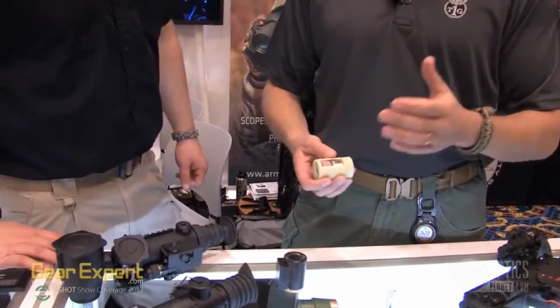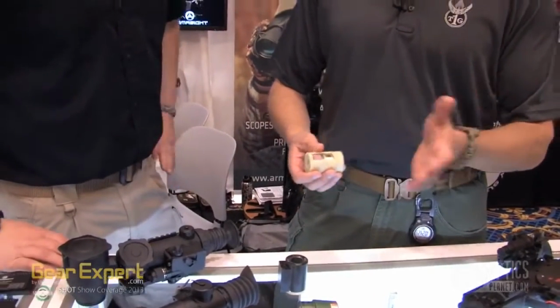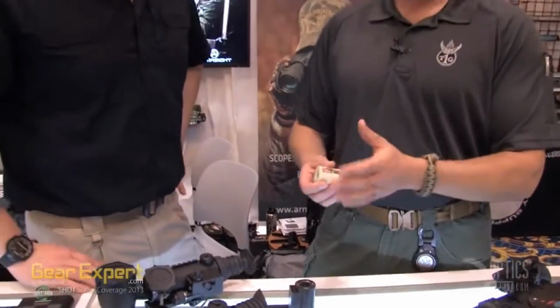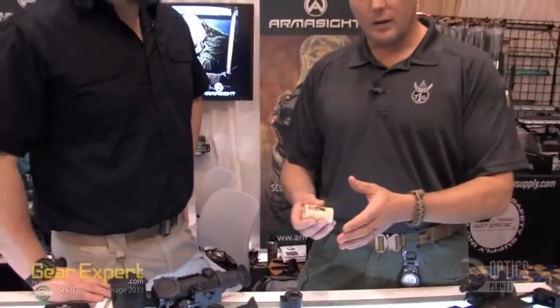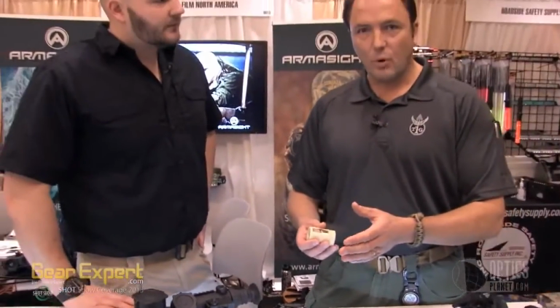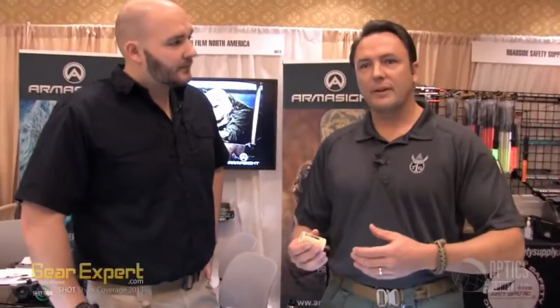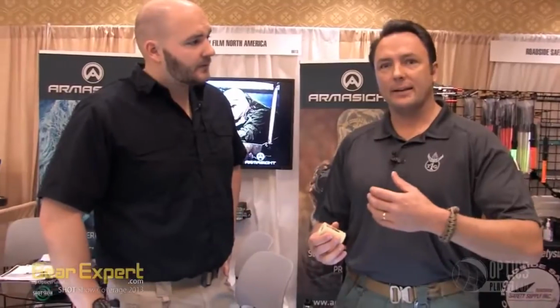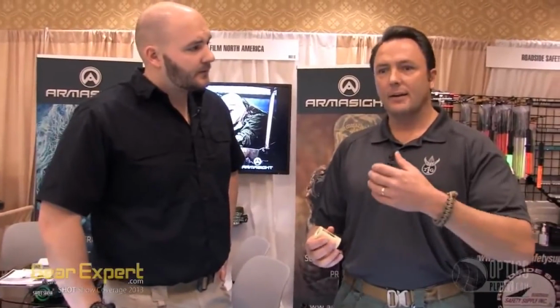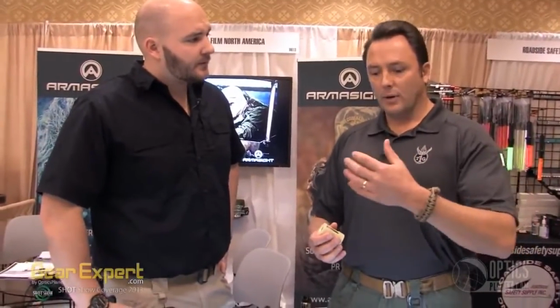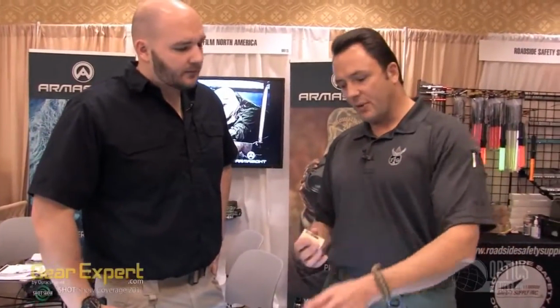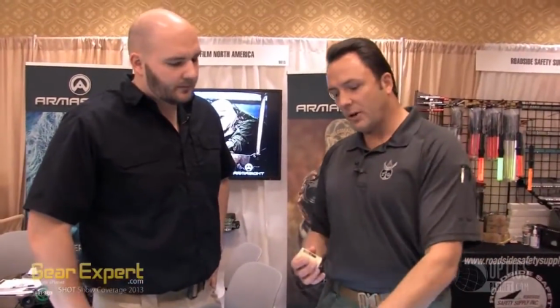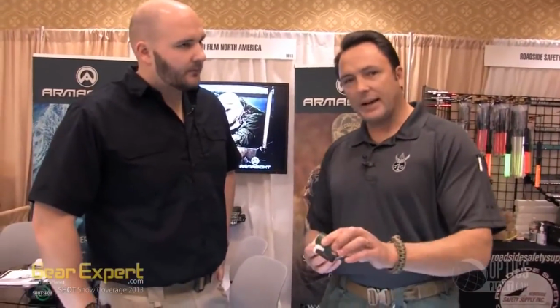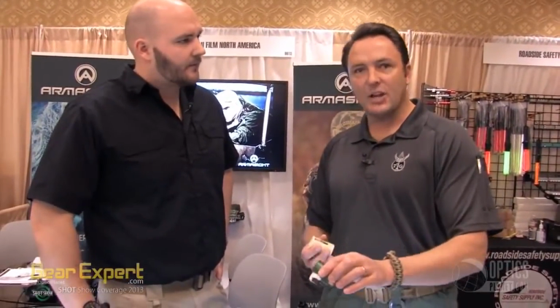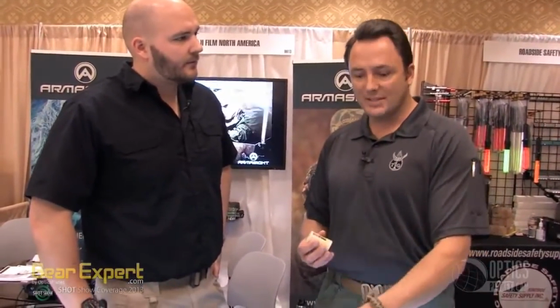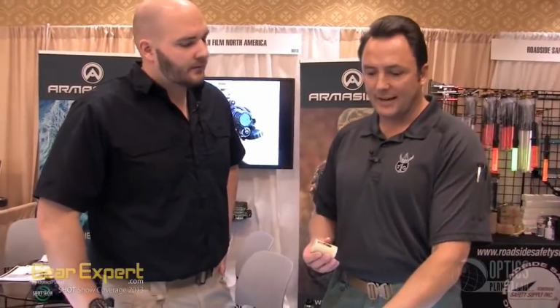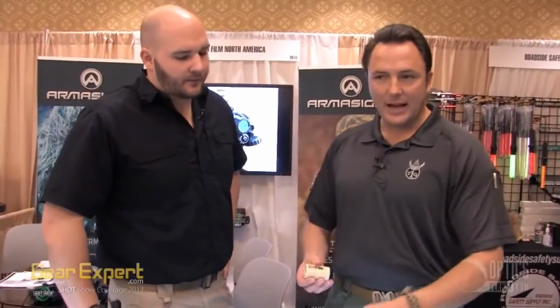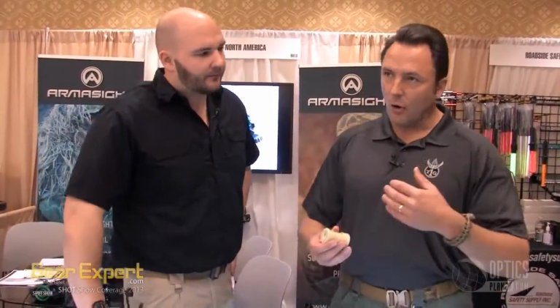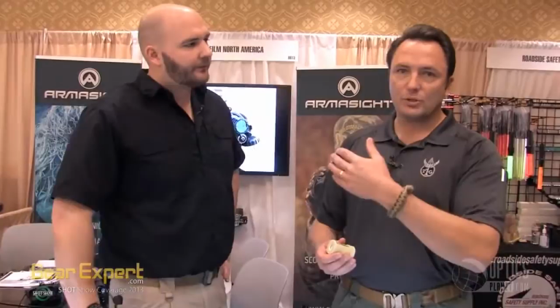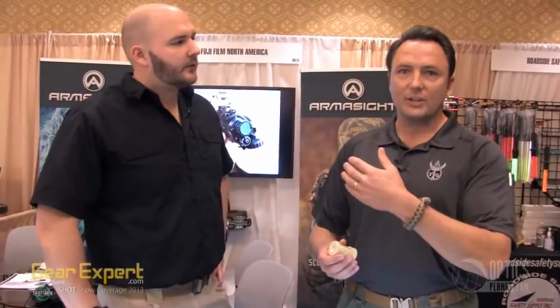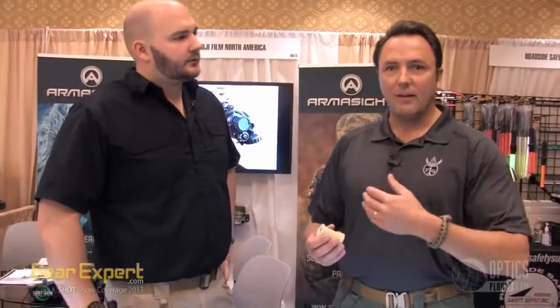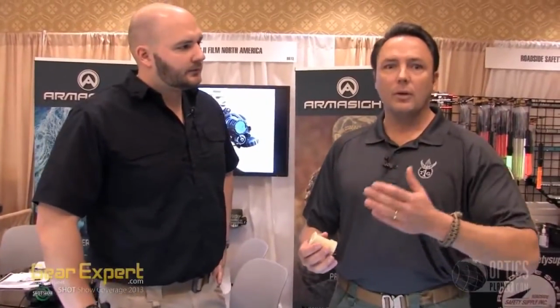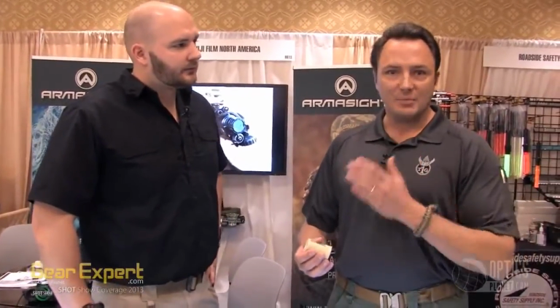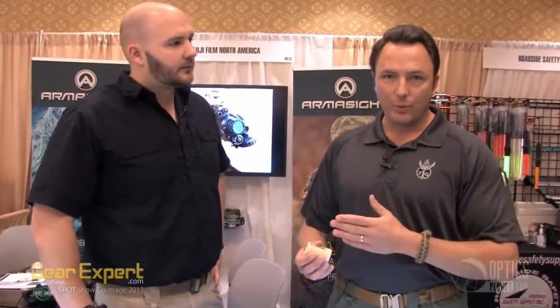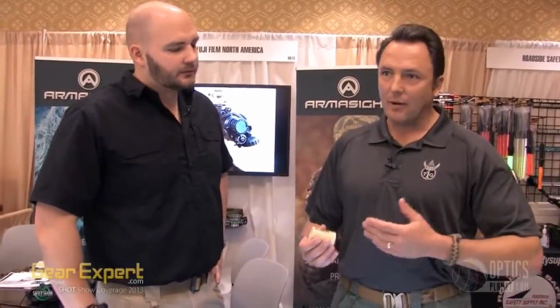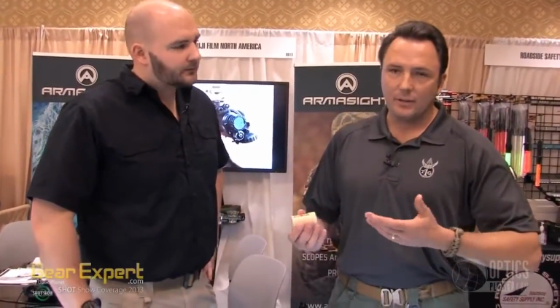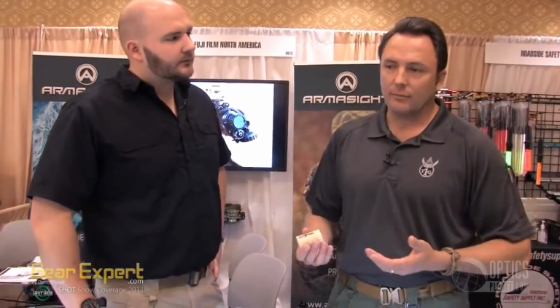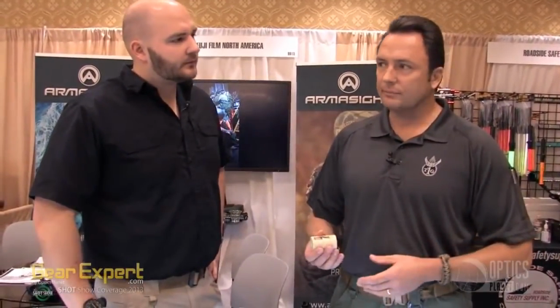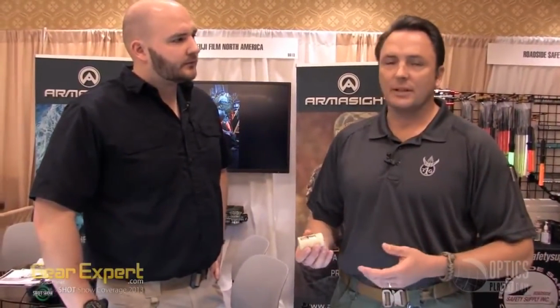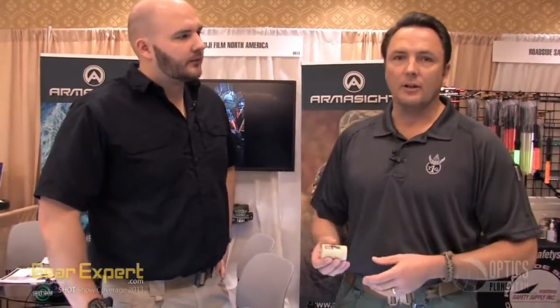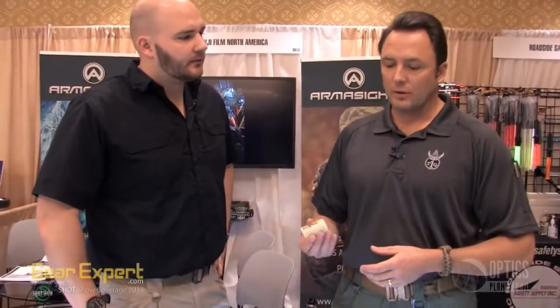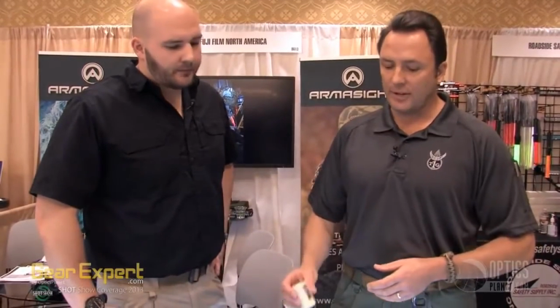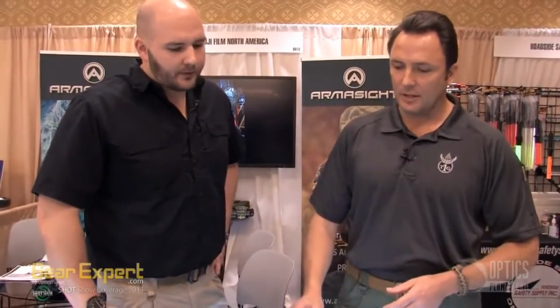So for roughly $100 more, you're getting where the civilian market would be getting a Gen 1 sight — now you're almost to a Gen 2 level. It's bomb-proof now and you're looking at less than $100 more. Great technology.